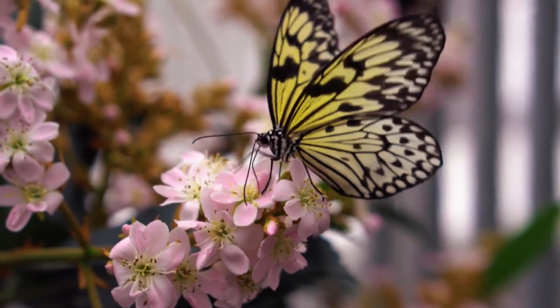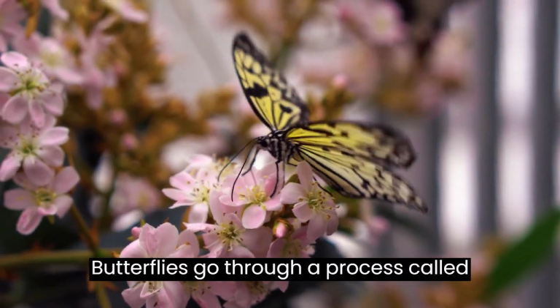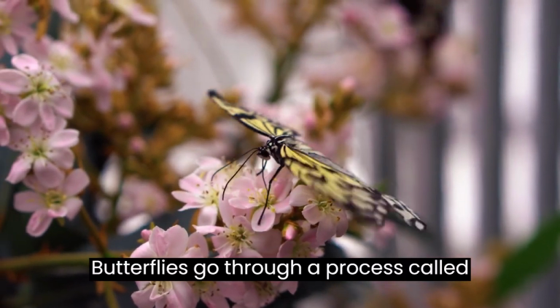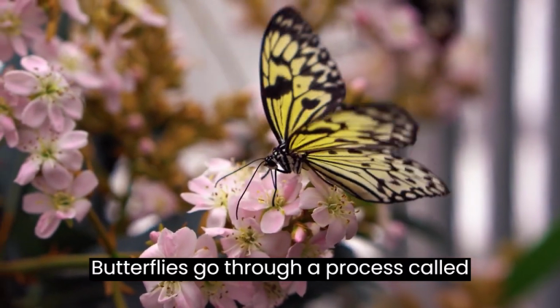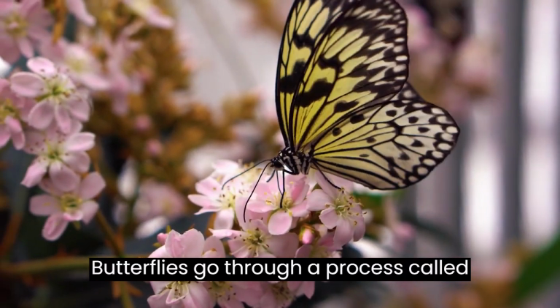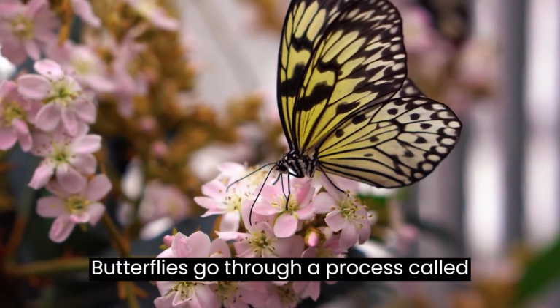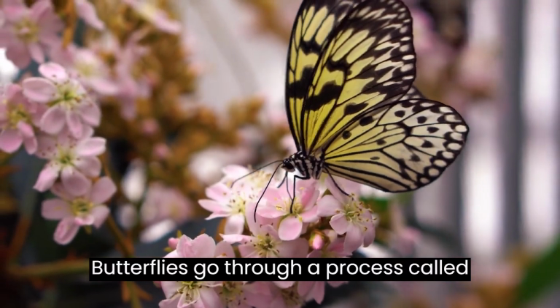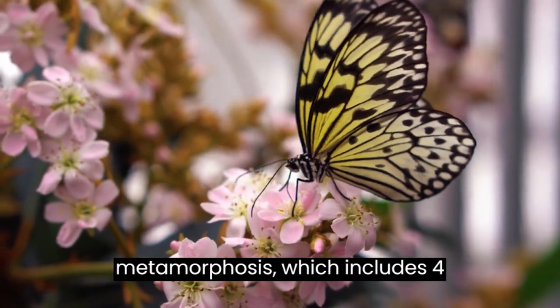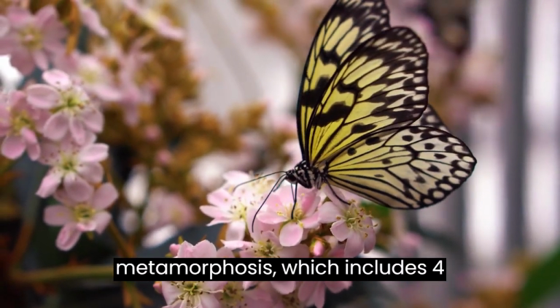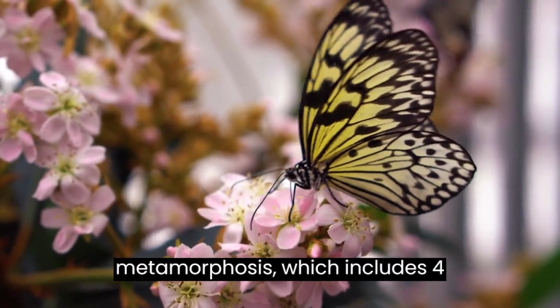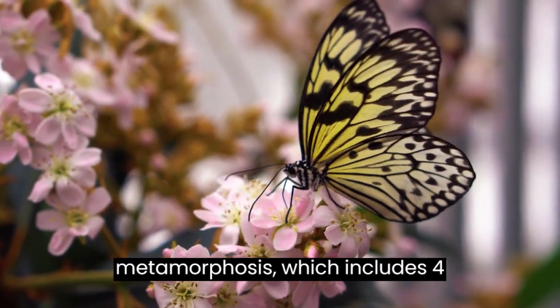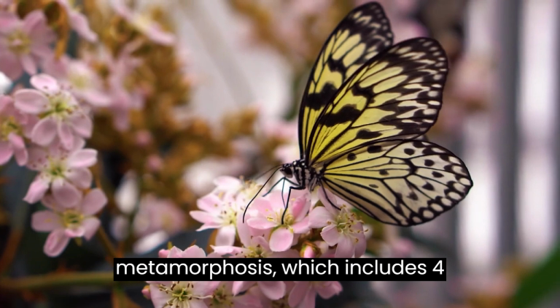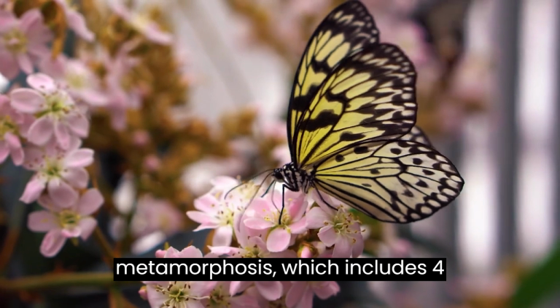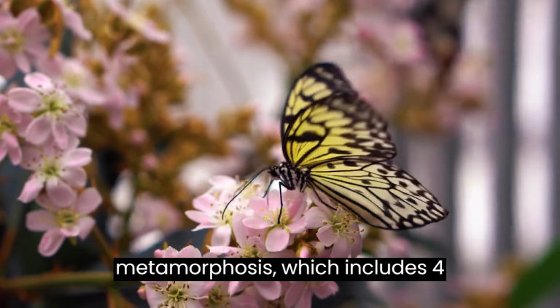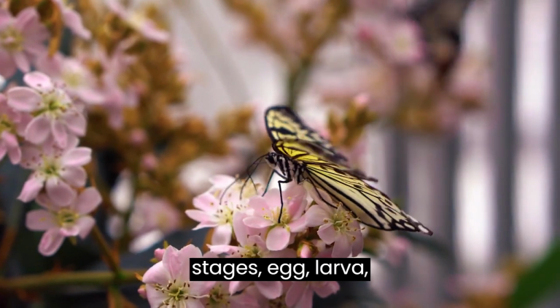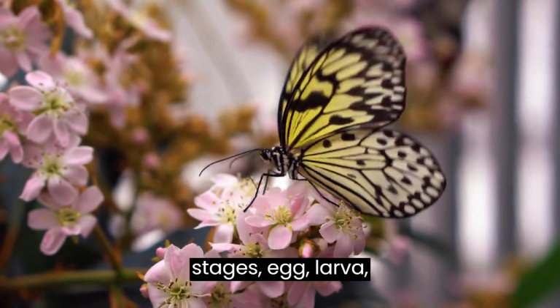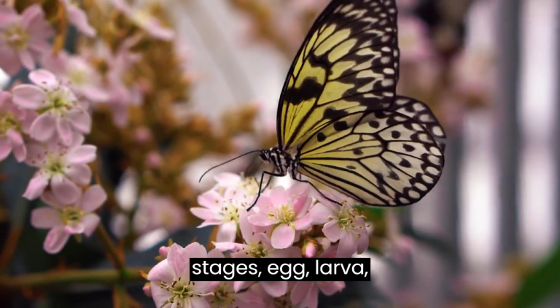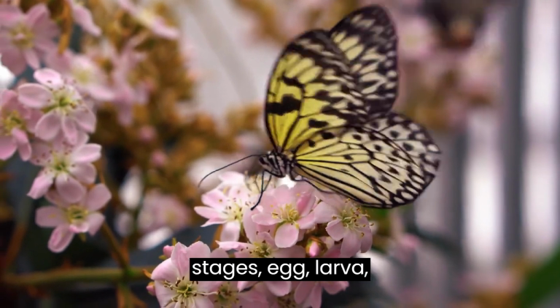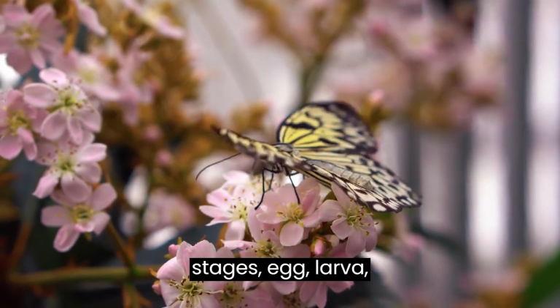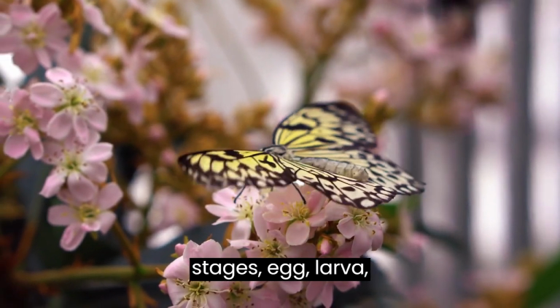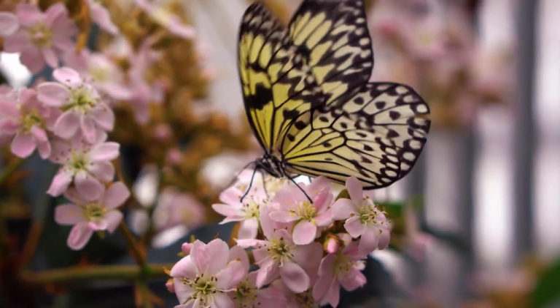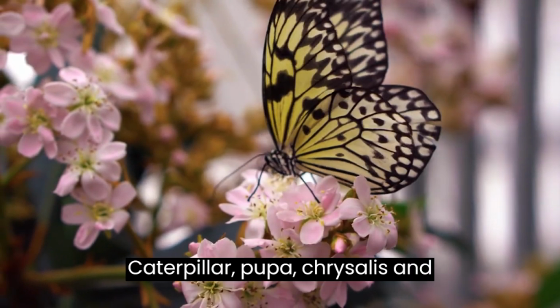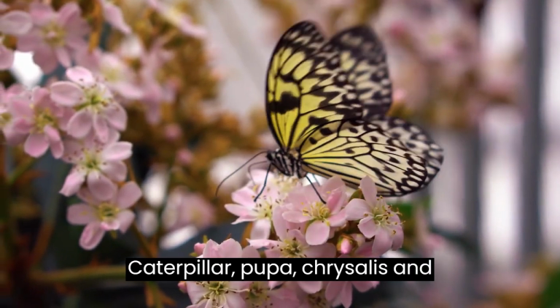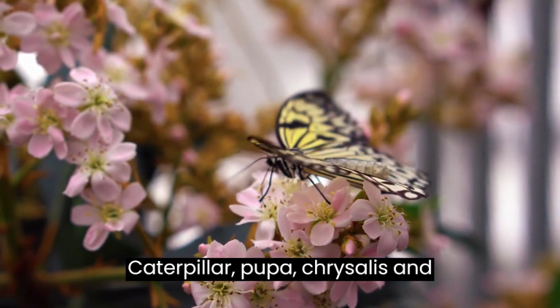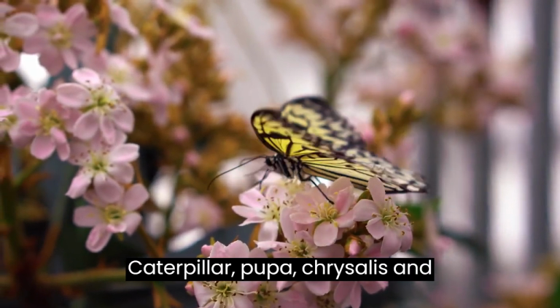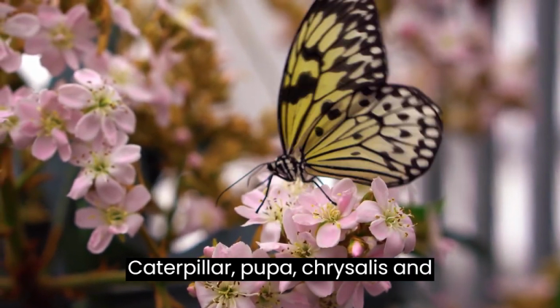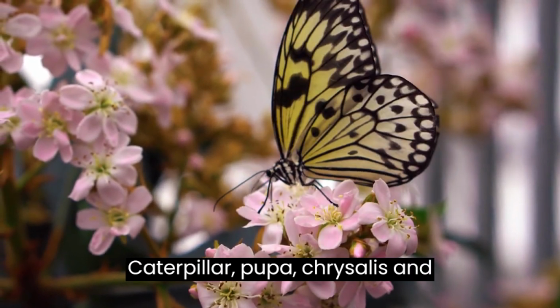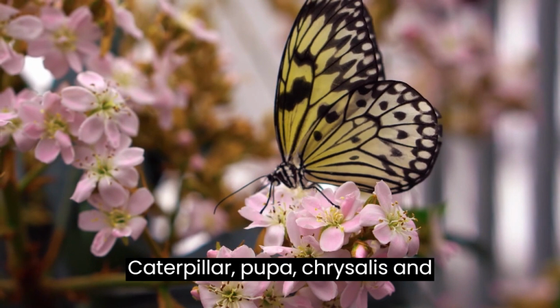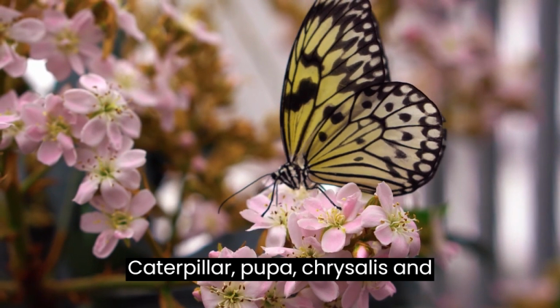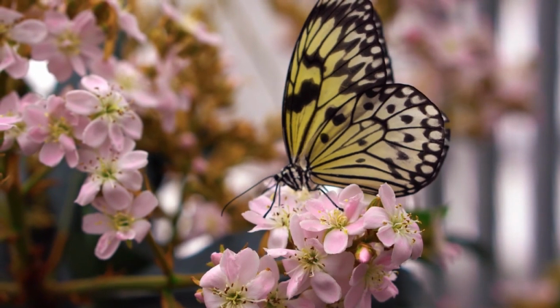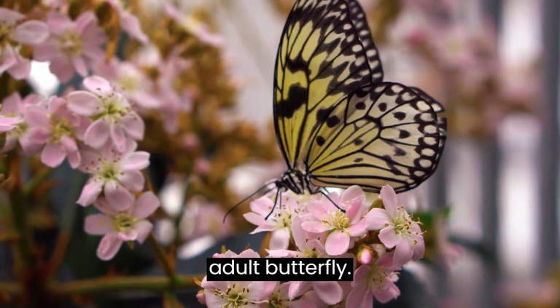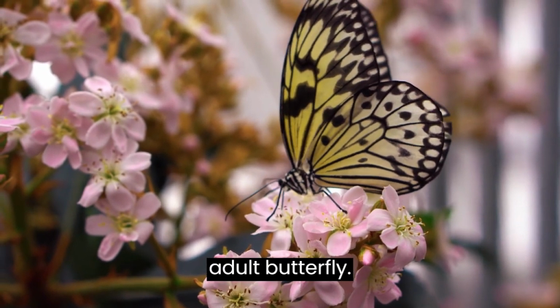Butterflies go through a process called metamorphosis, which includes four stages: egg, larva, caterpillar, pupa, chrysalis, and adult butterfly.